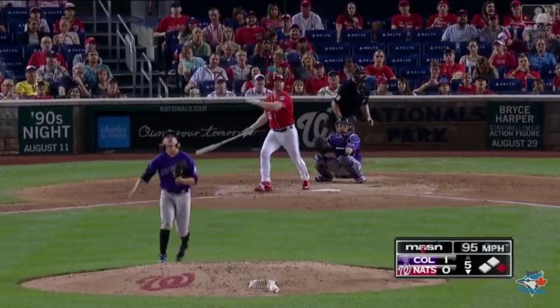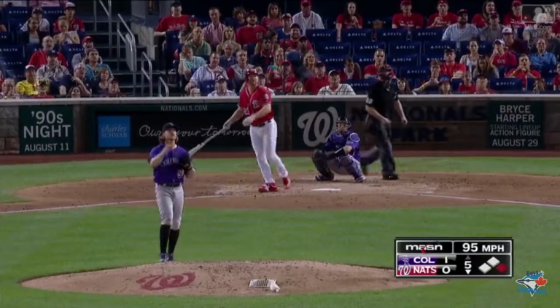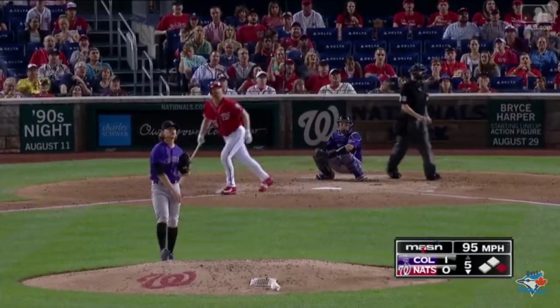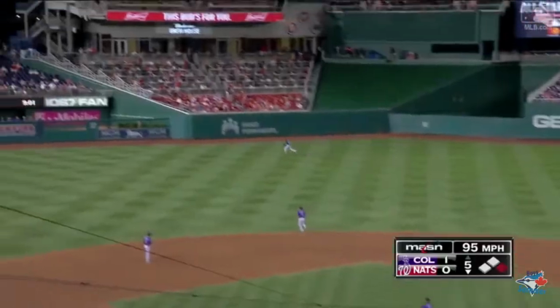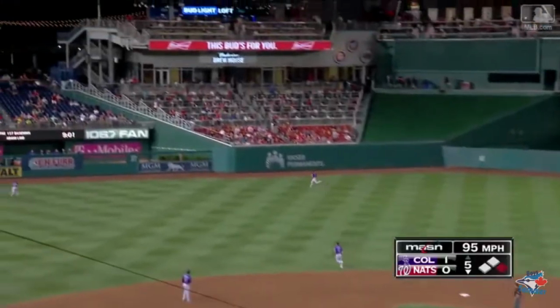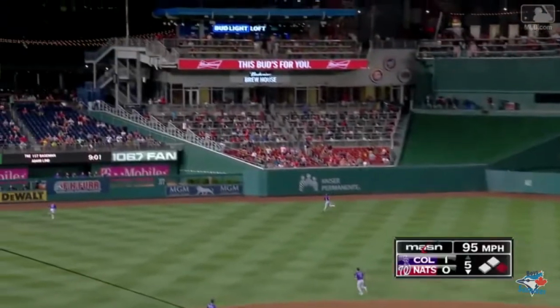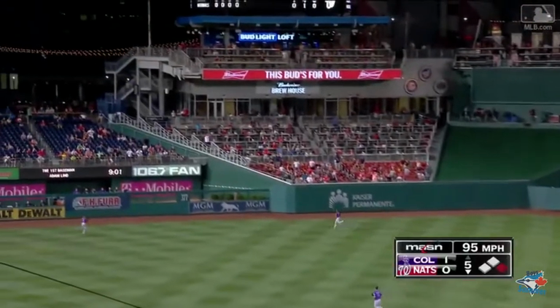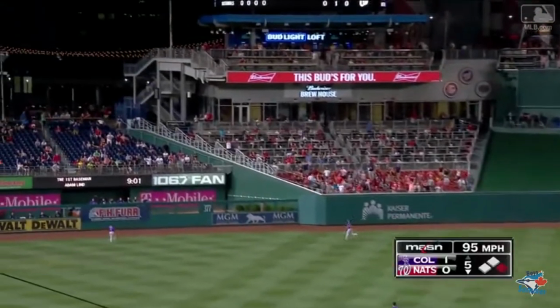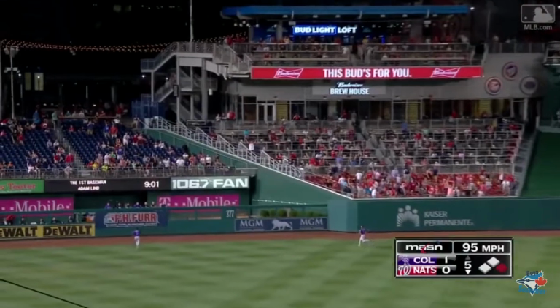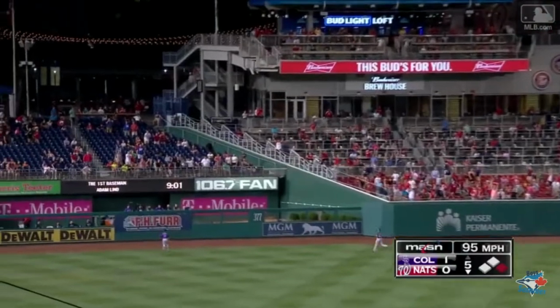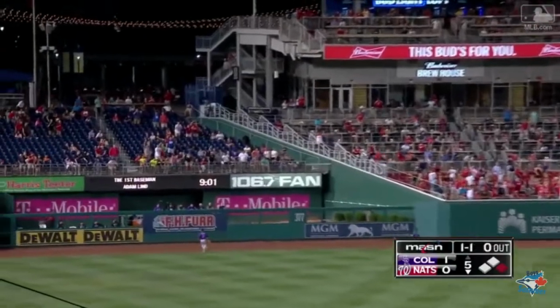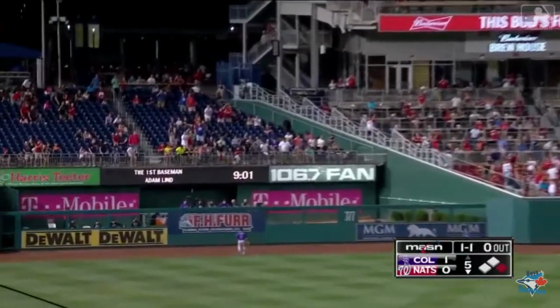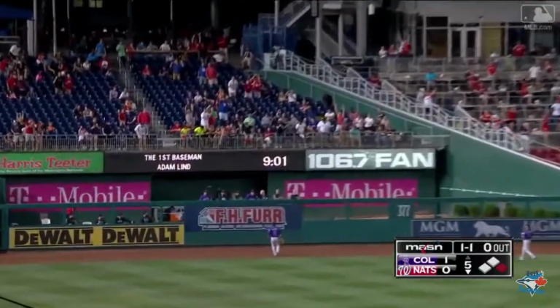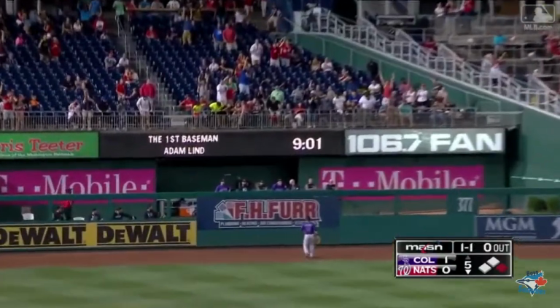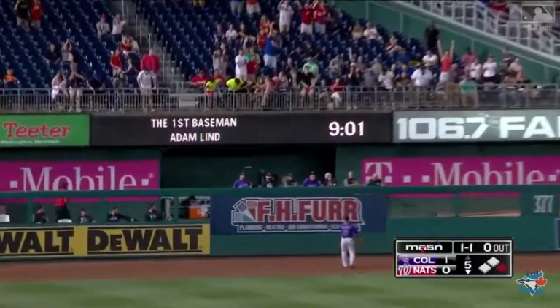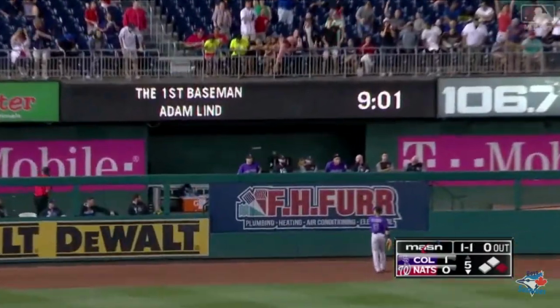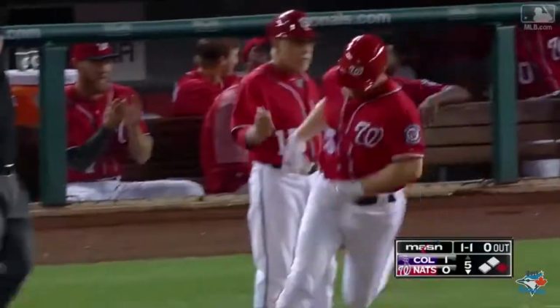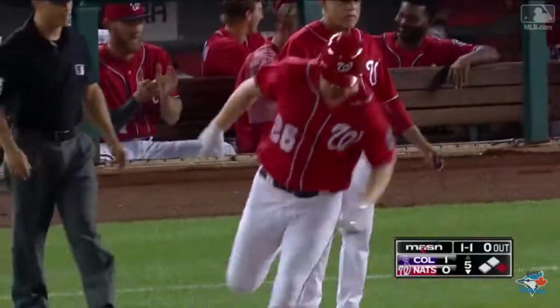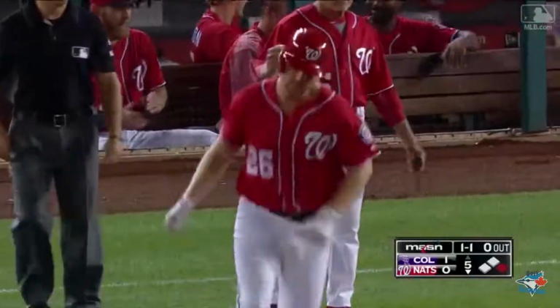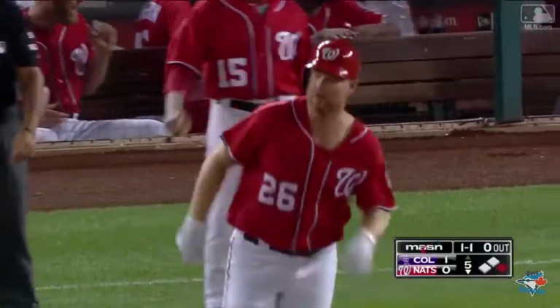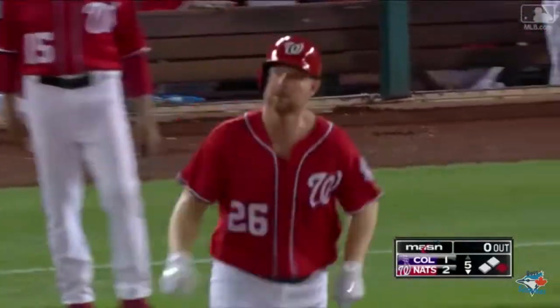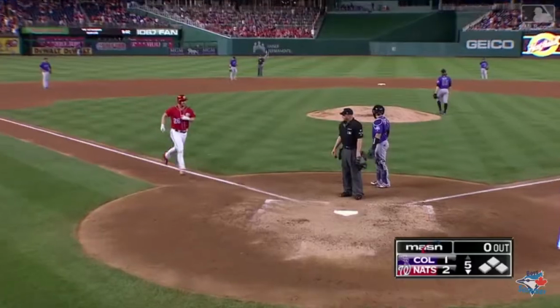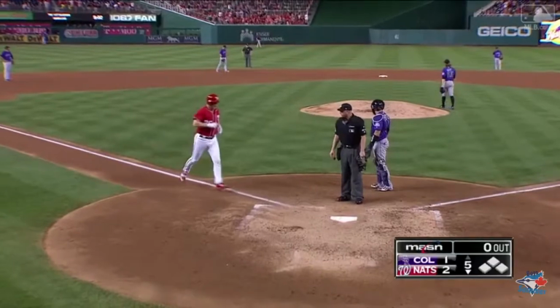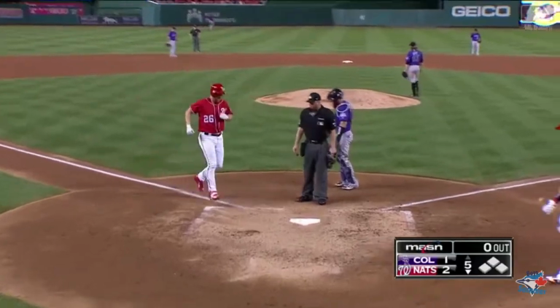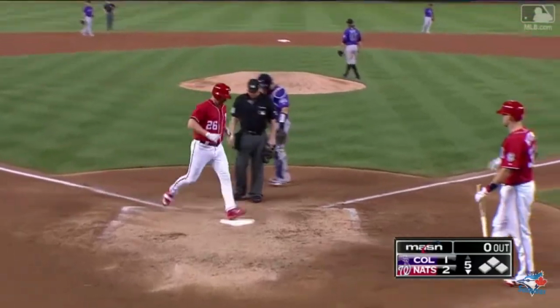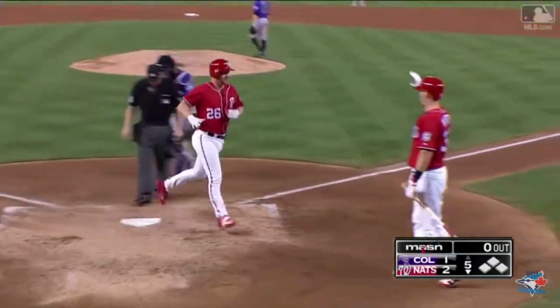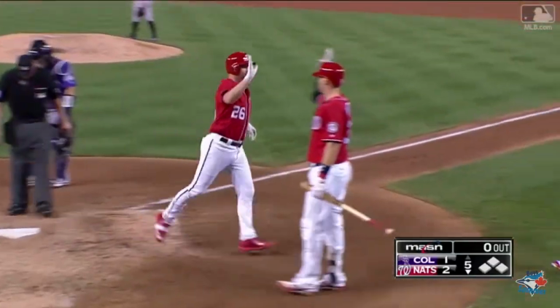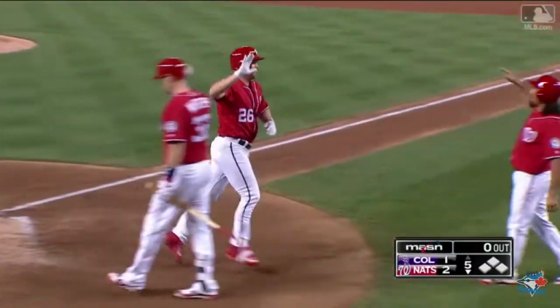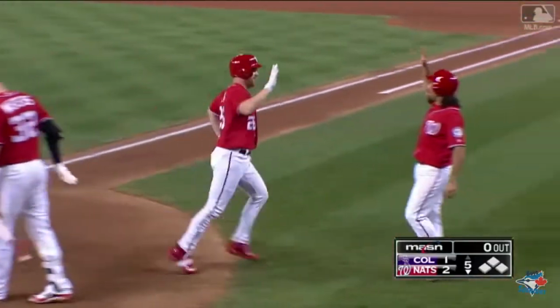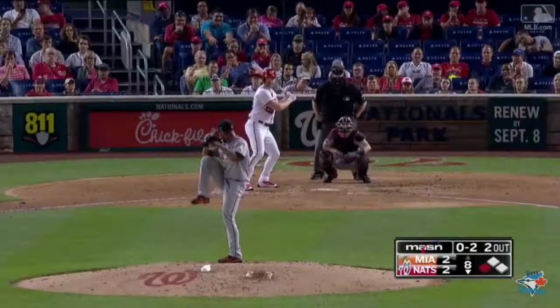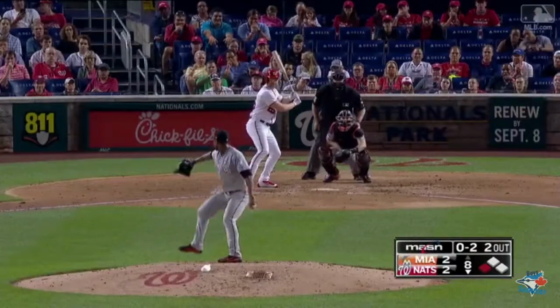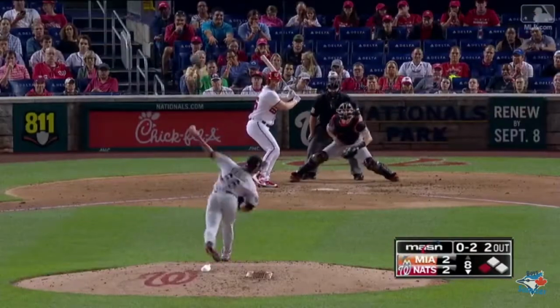And a ball ripped to left center, heading toward the bullpen. See you later. Adam Lind, number nine. The Nats lead 2-1.